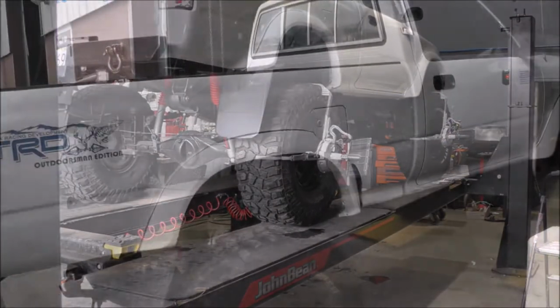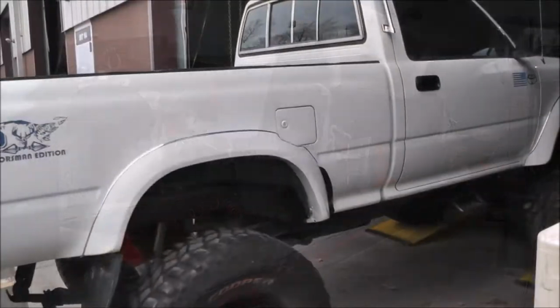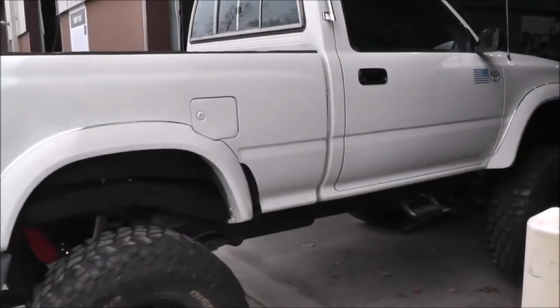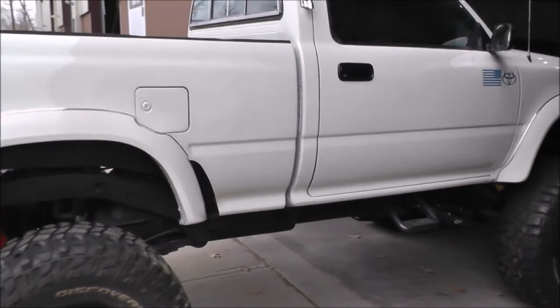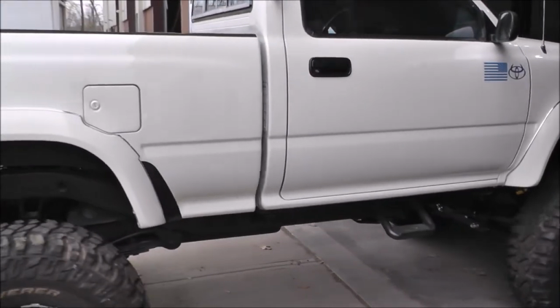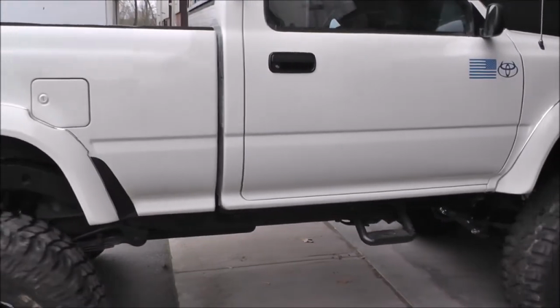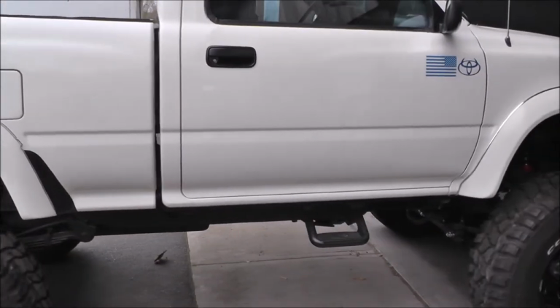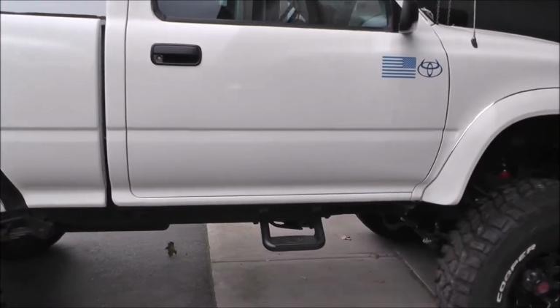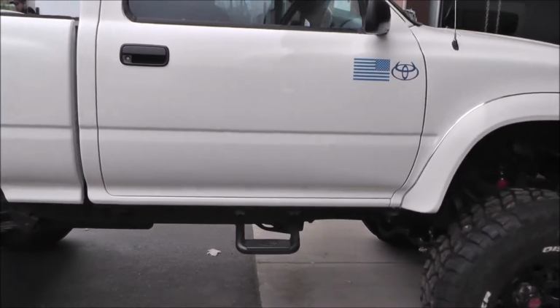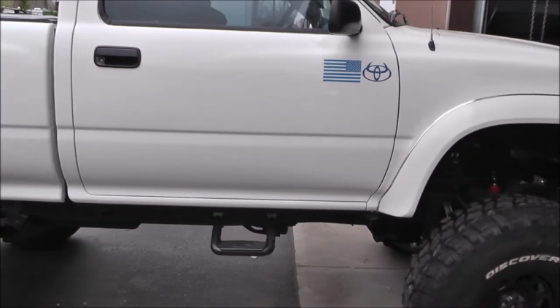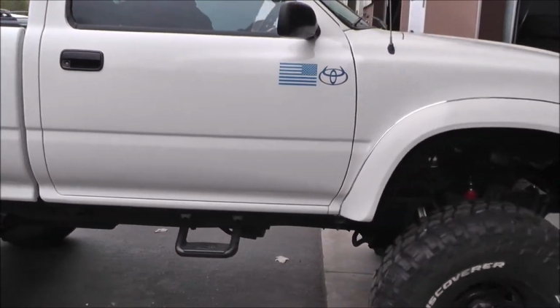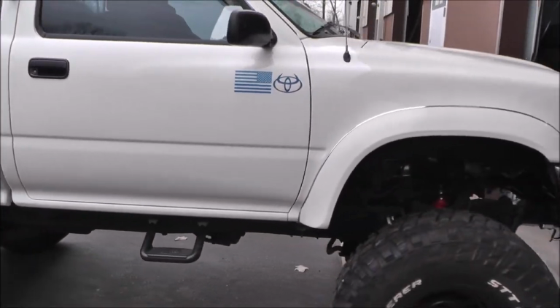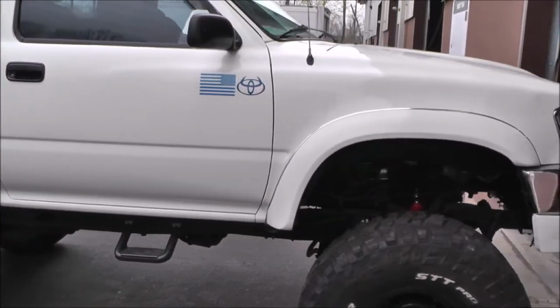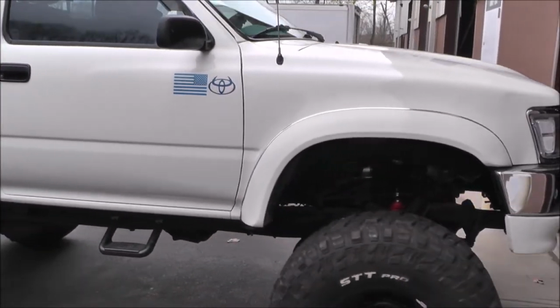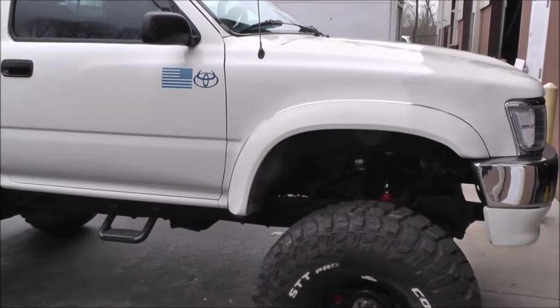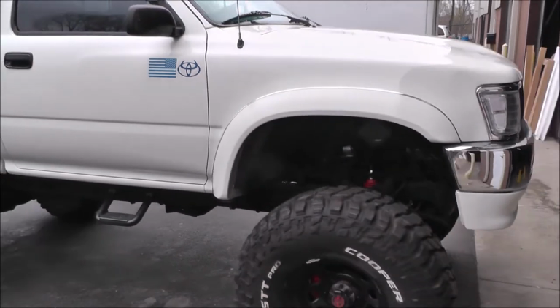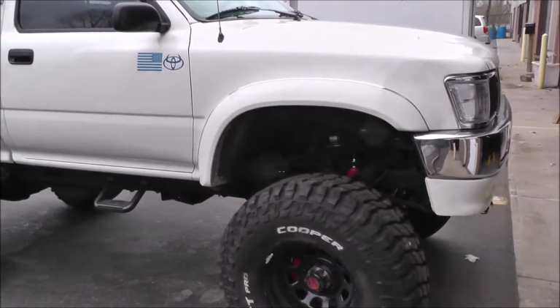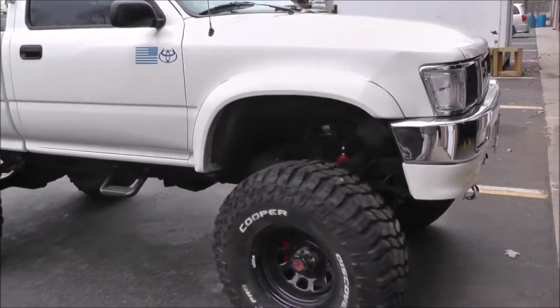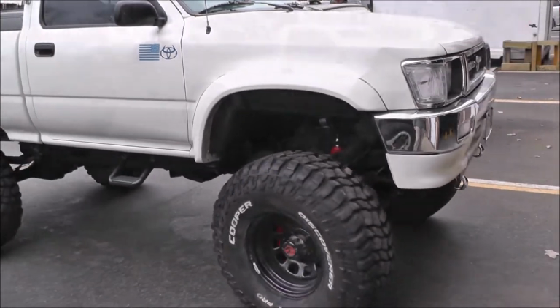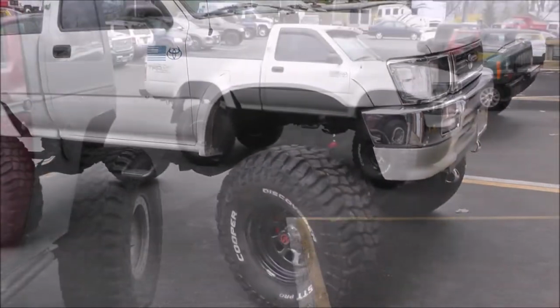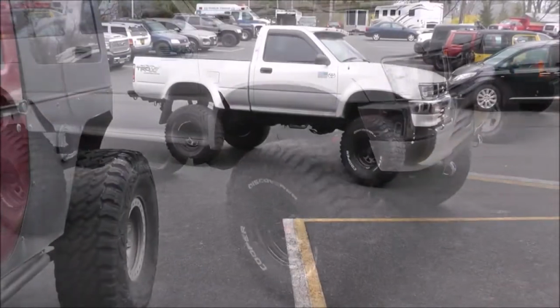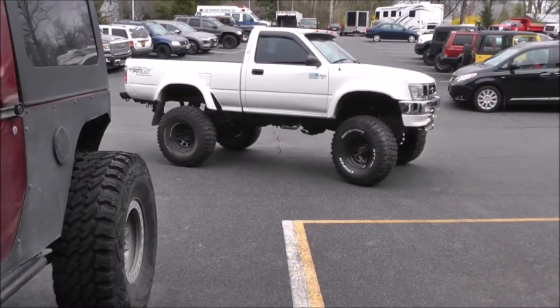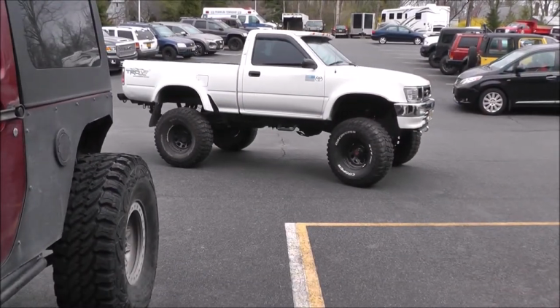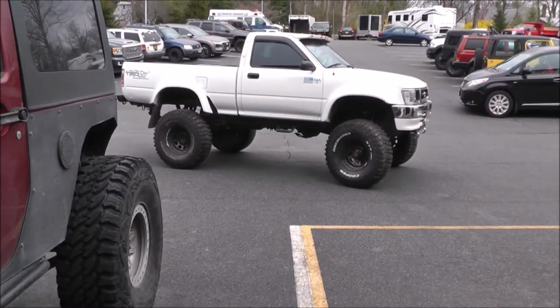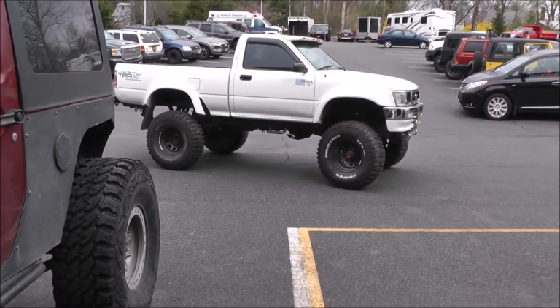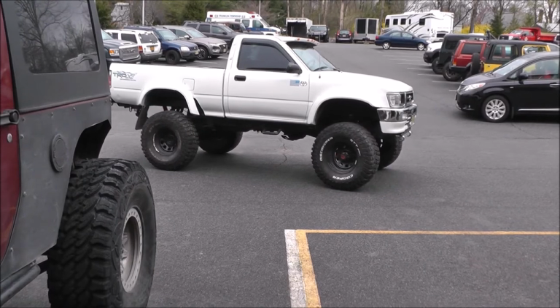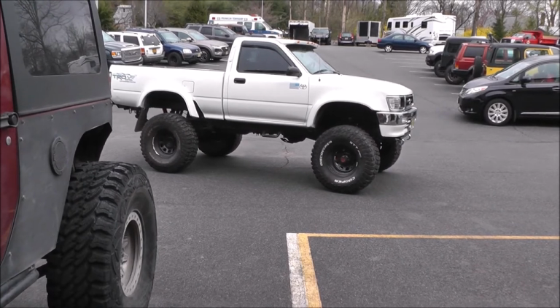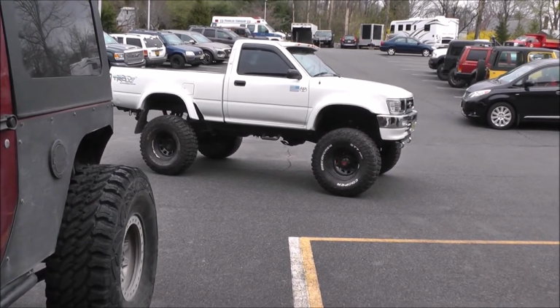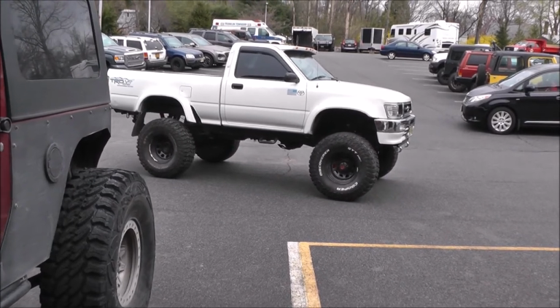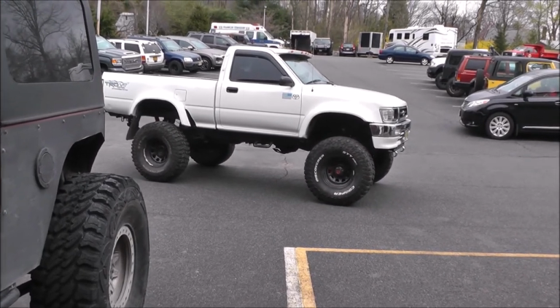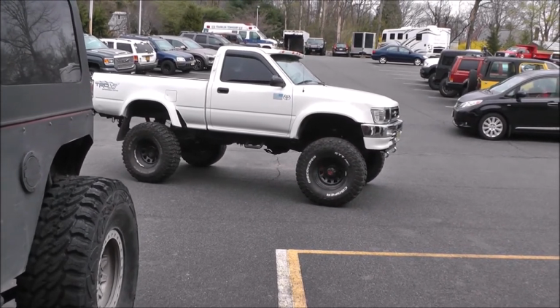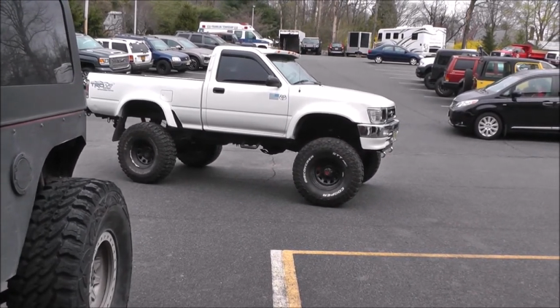So there she is — all jacked up and ready to hit the swamp. Before that, I can't get over how well this truck drives on the highway. Straight as an arrow. The 4x4 place's tire mounting, balancing, and alignment equipment is top notch.